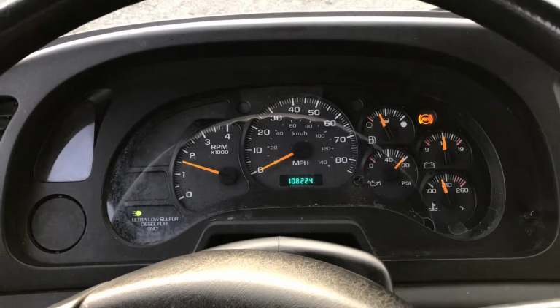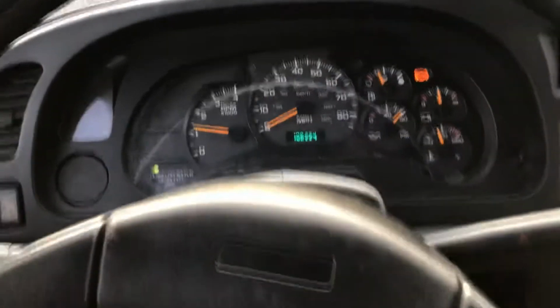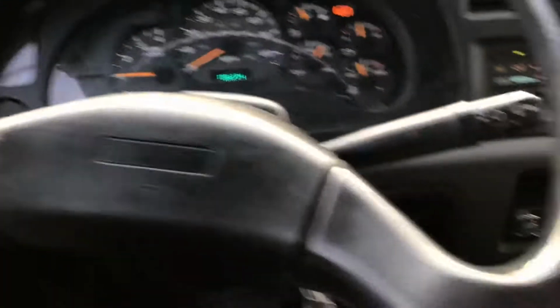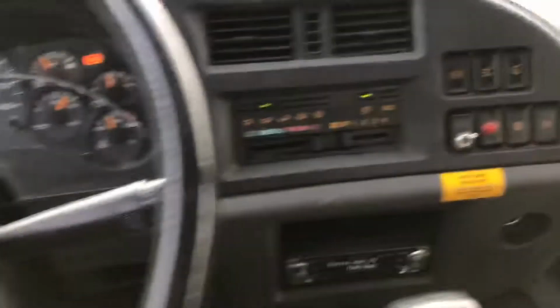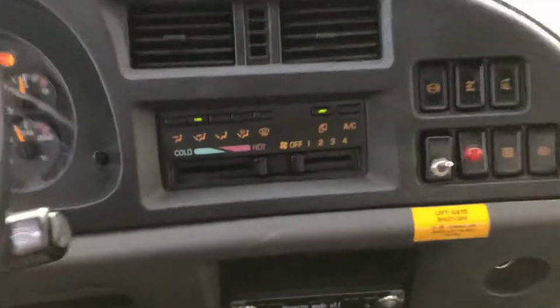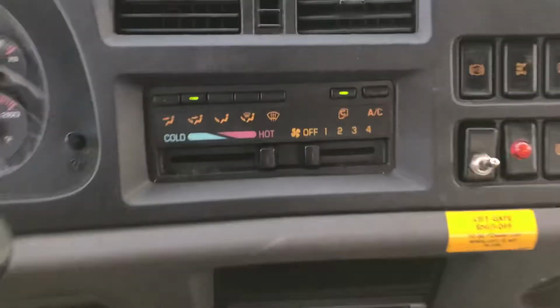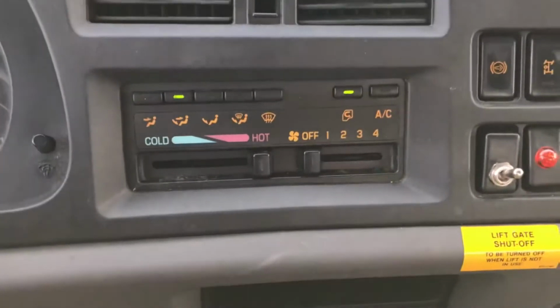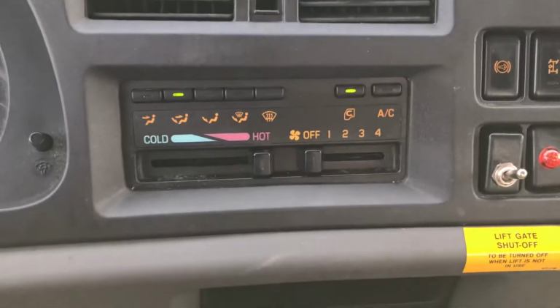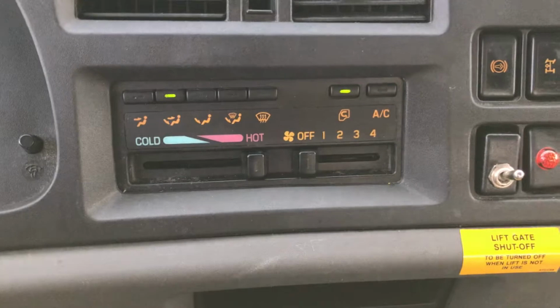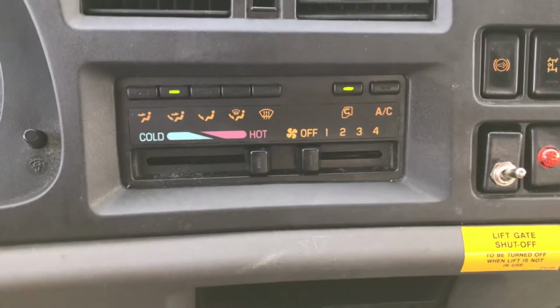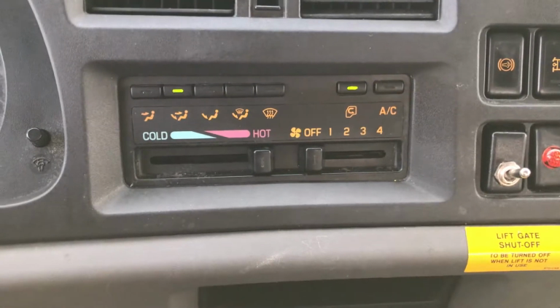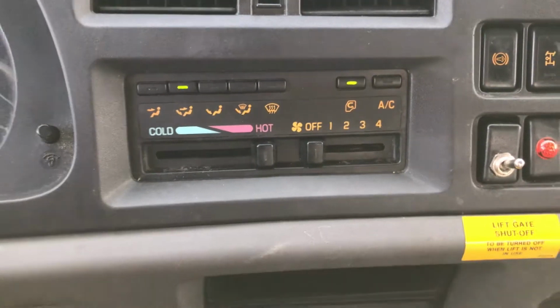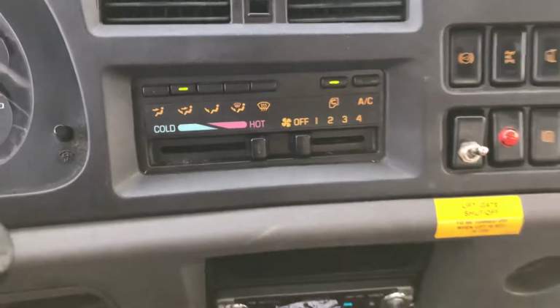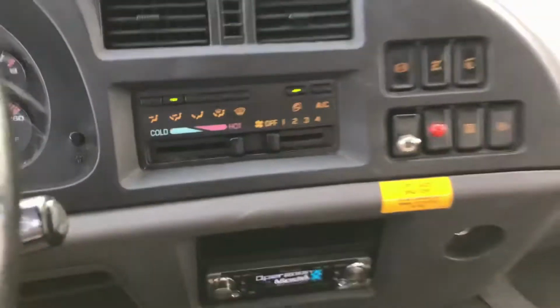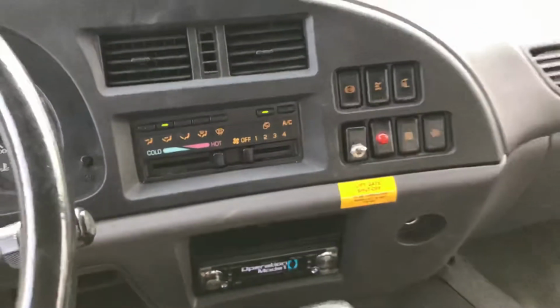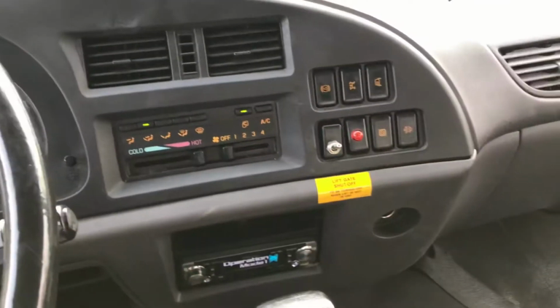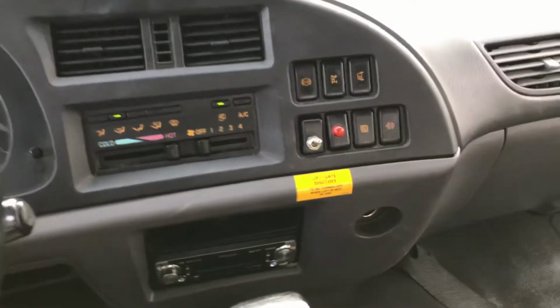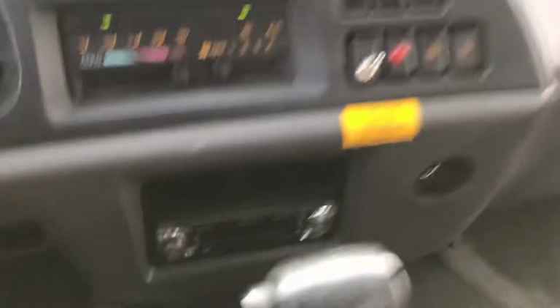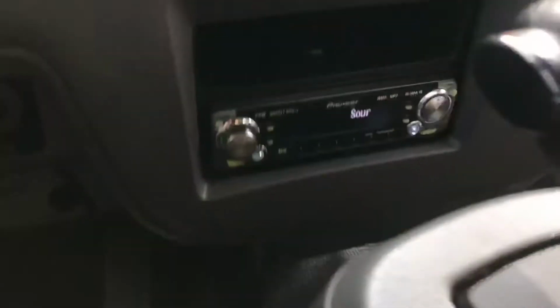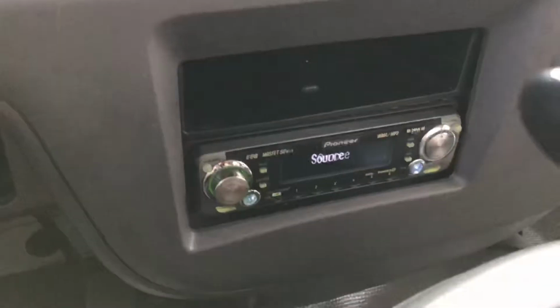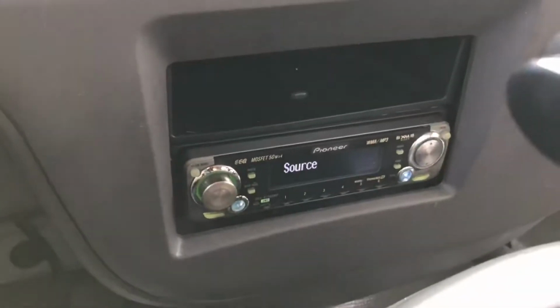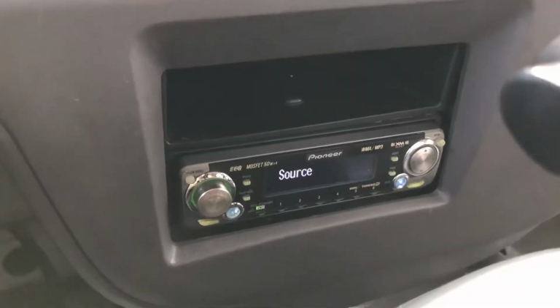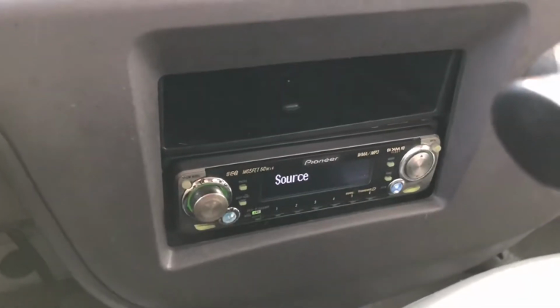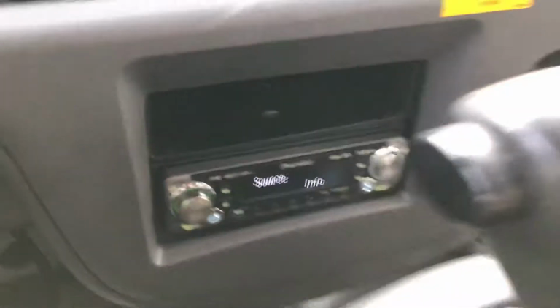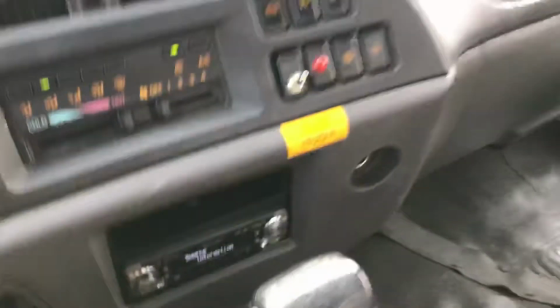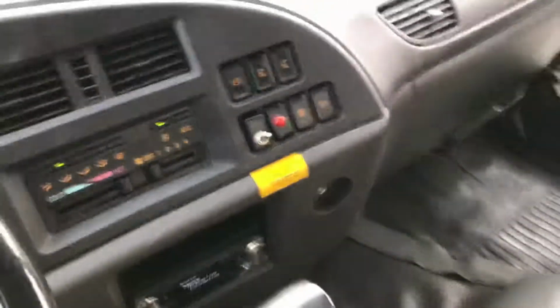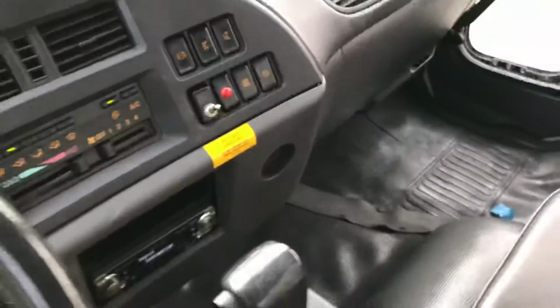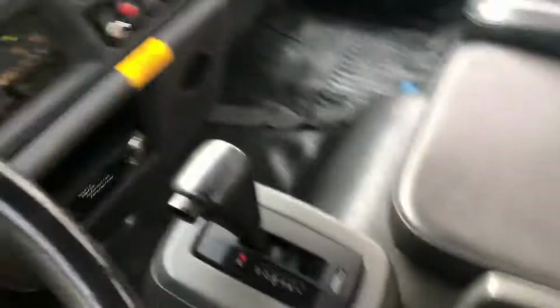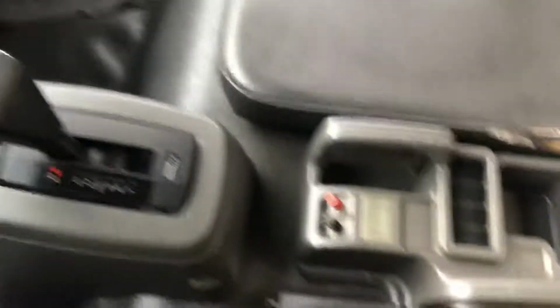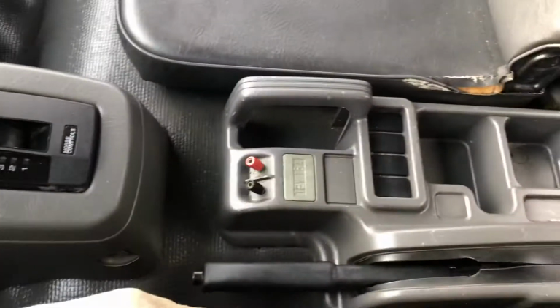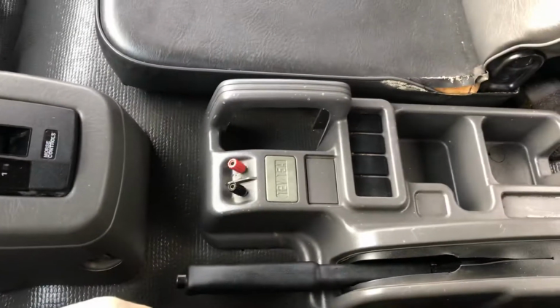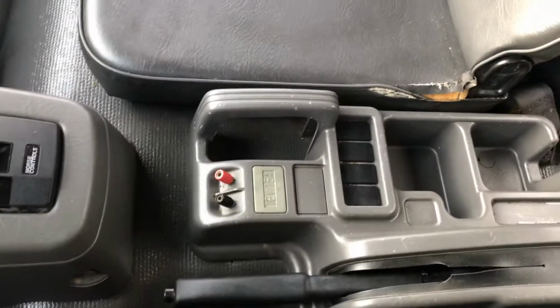This thing runs and drives good — I just drove it today and everything is functioning the way it should. It has air conditioning, heat, and an aftermarket radio. There's an emergency brake here as well.